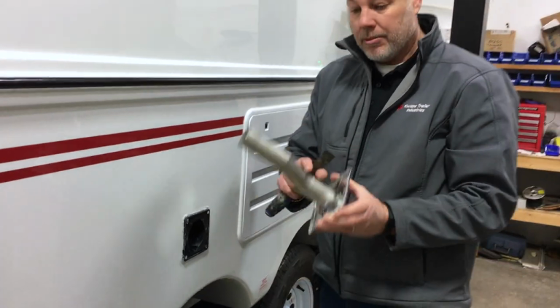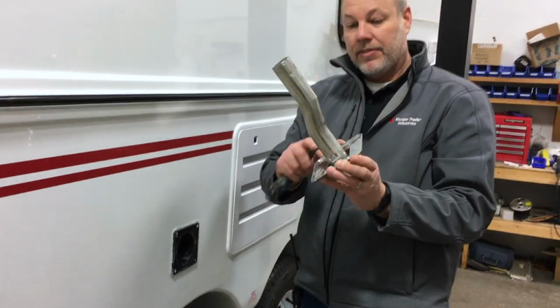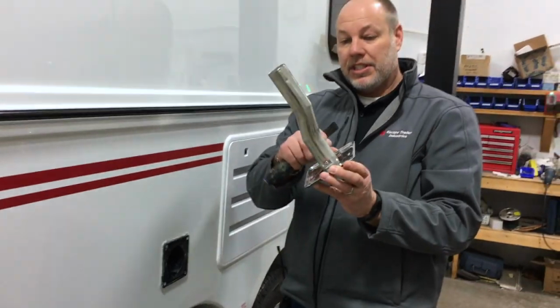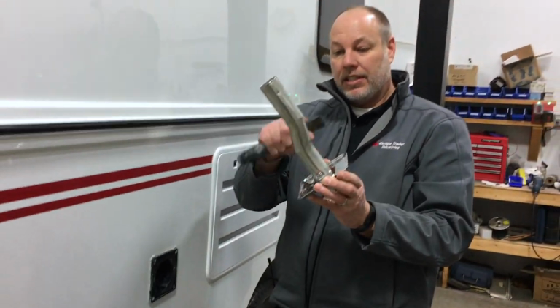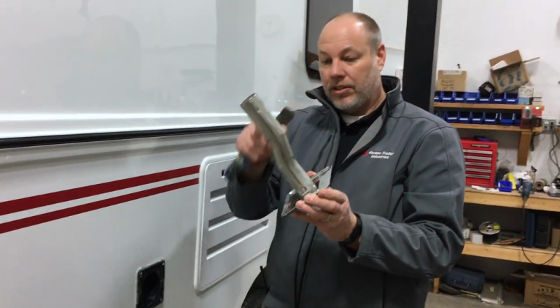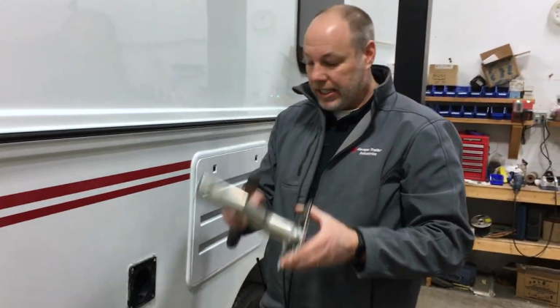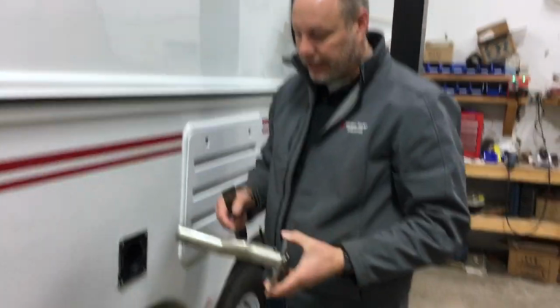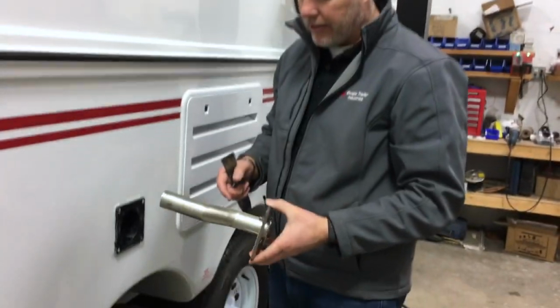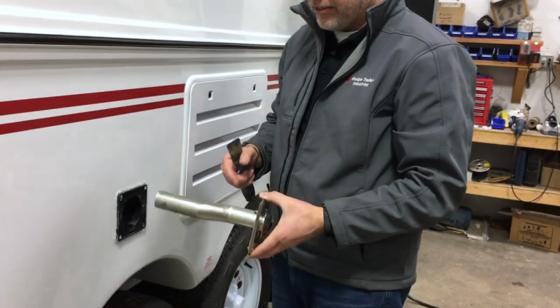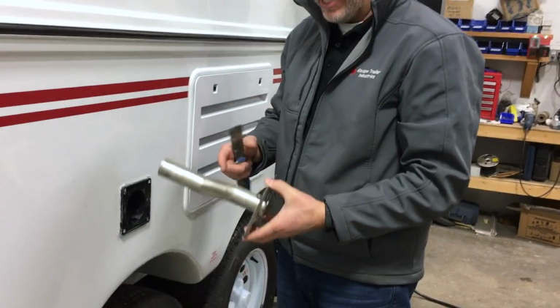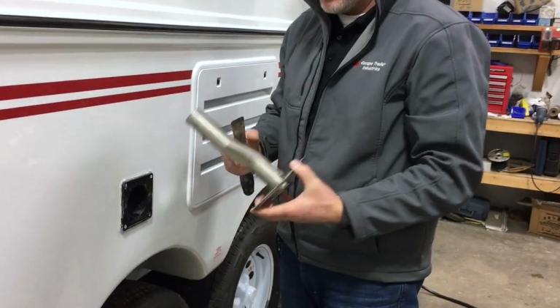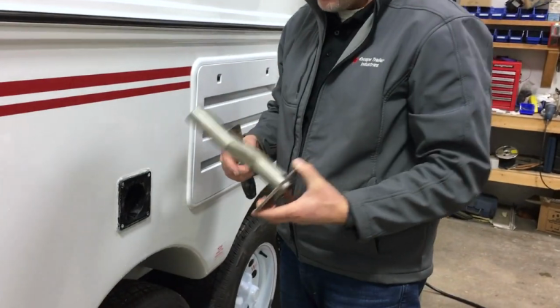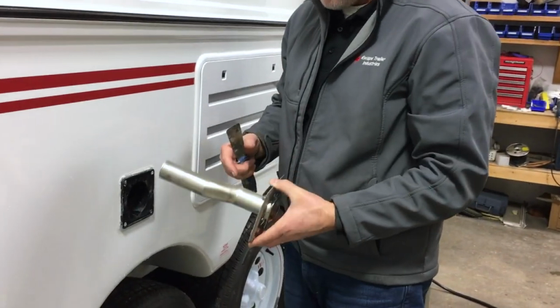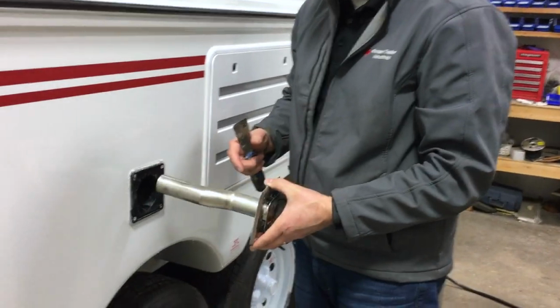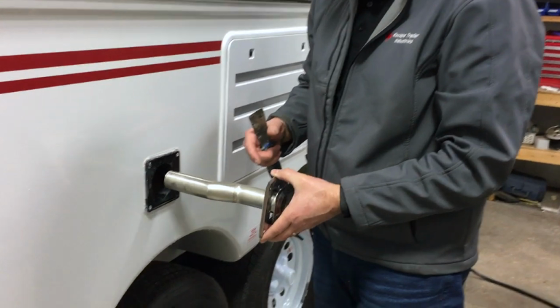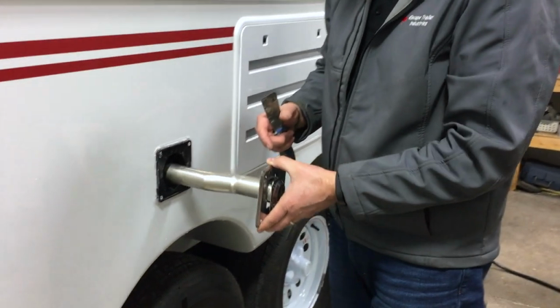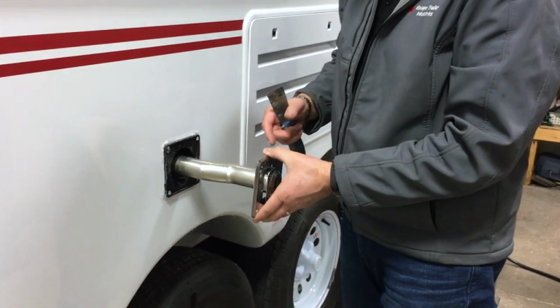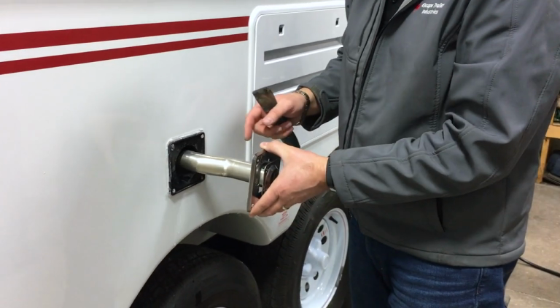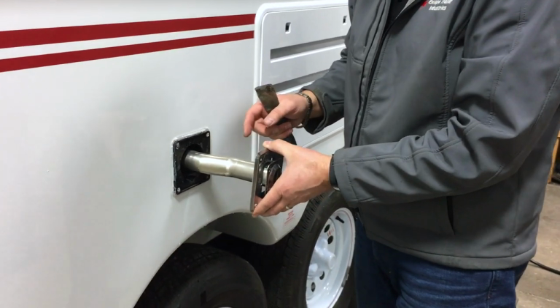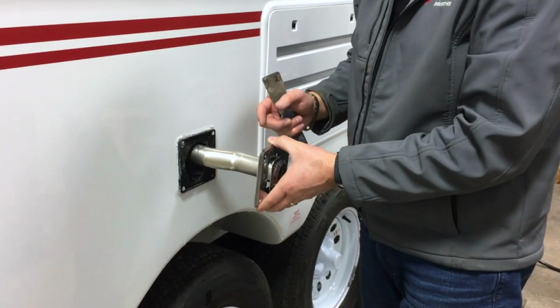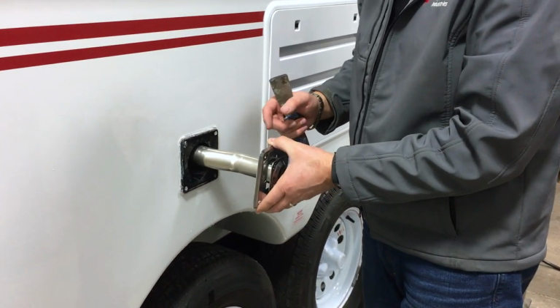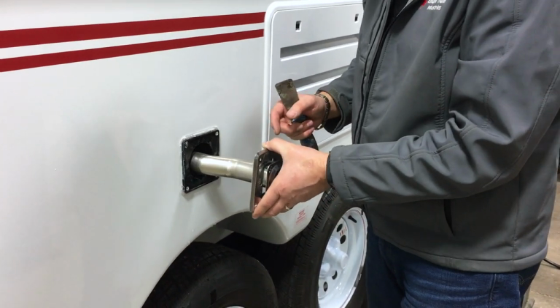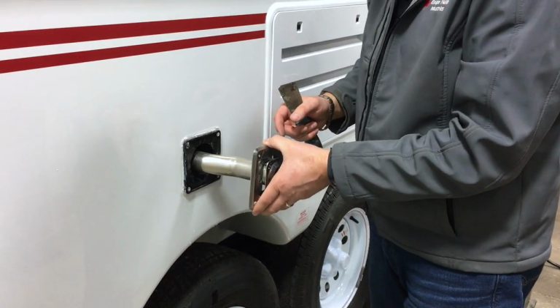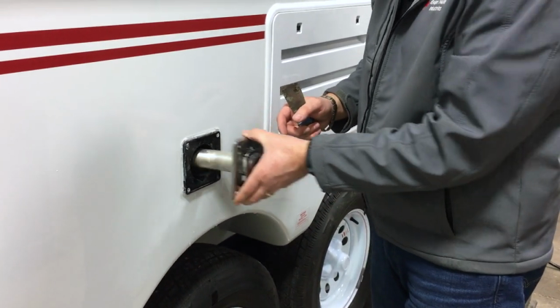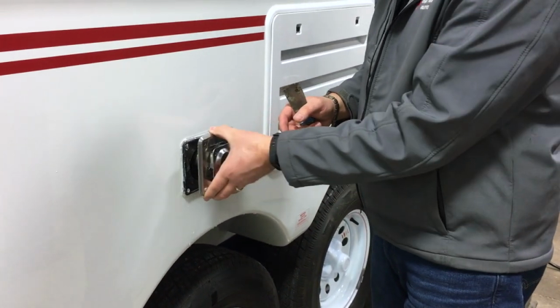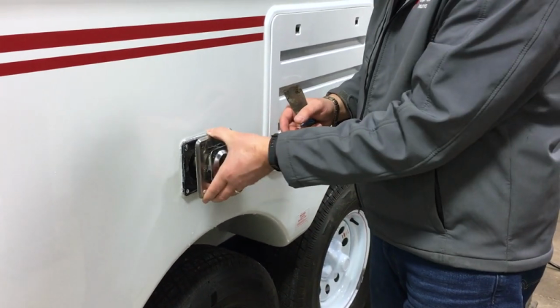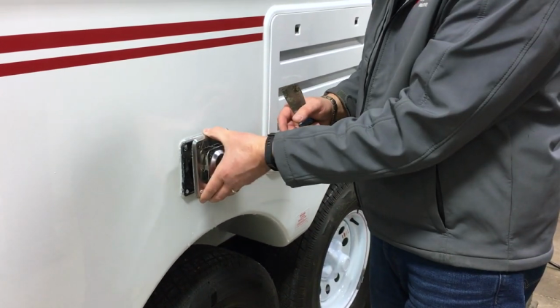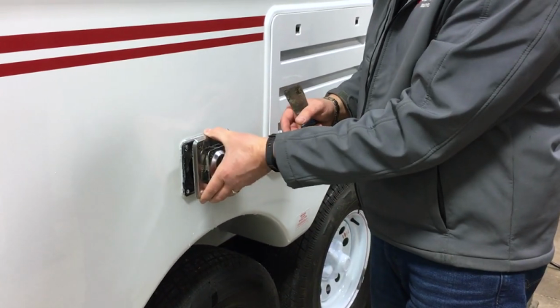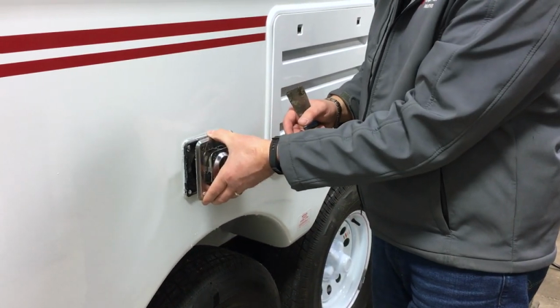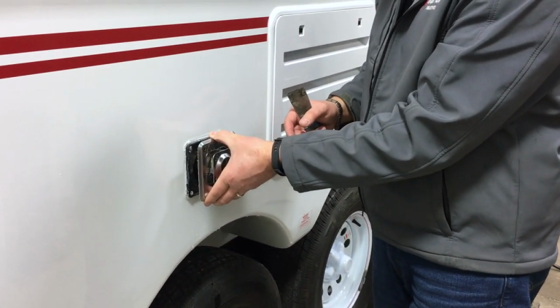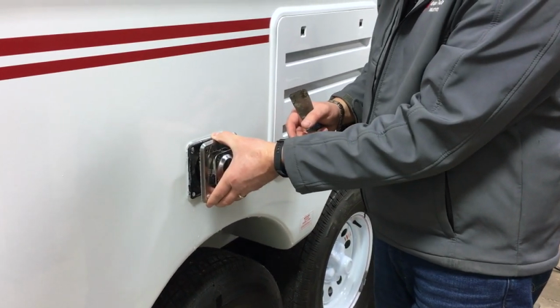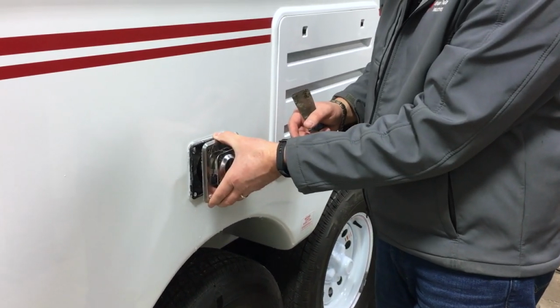But if you see the little hook in here, you can't get this out with the furnace still attached. It'll only come about this far.